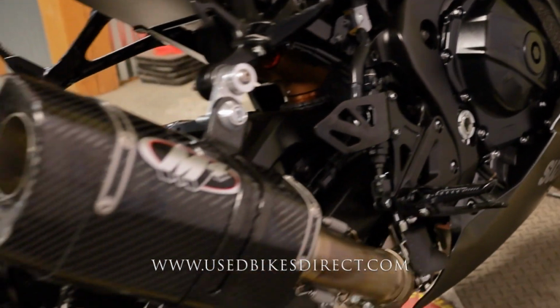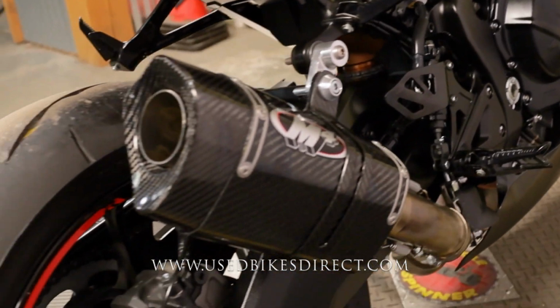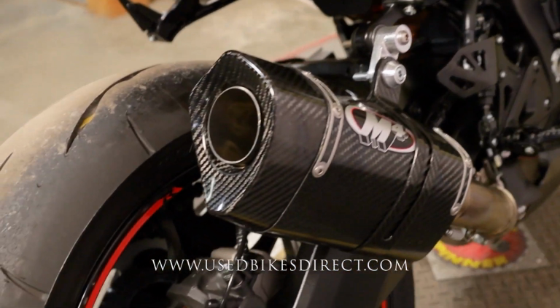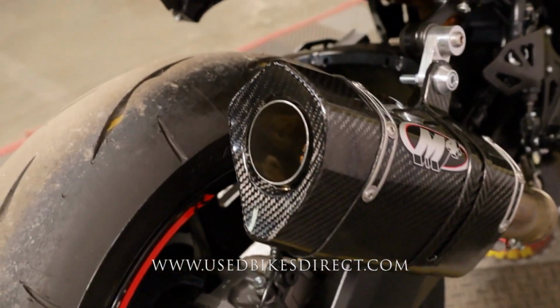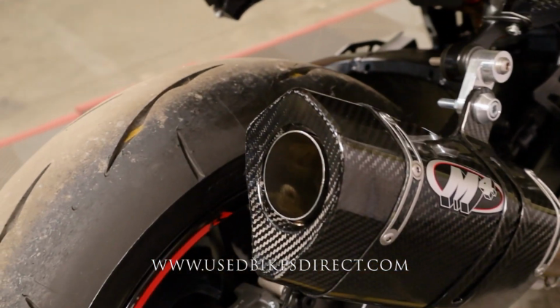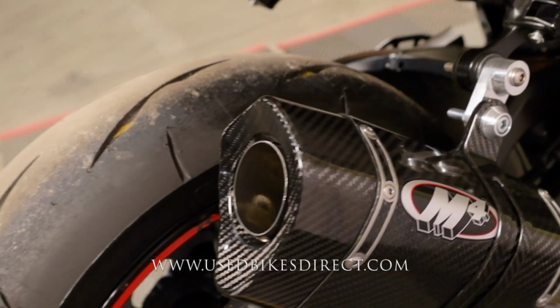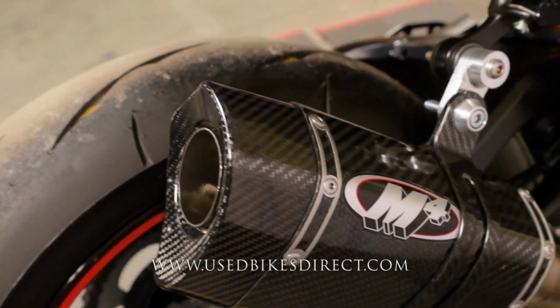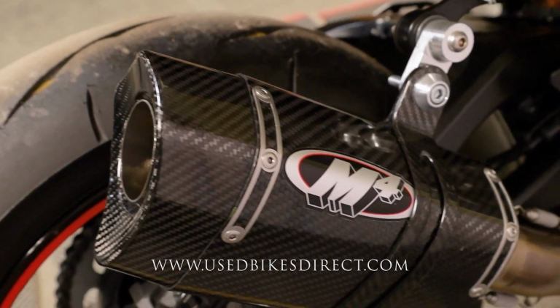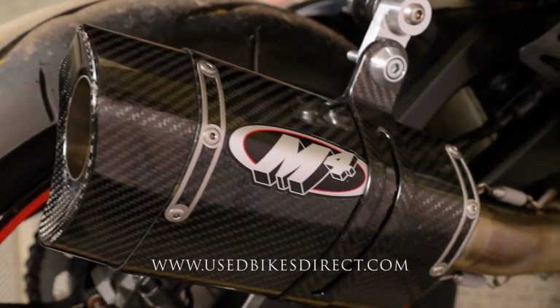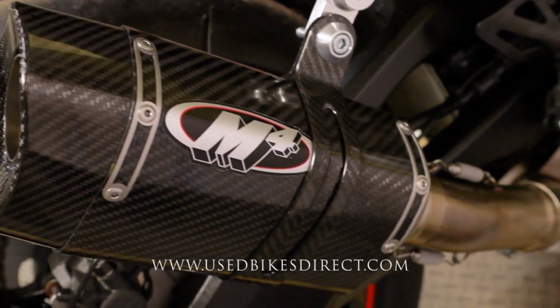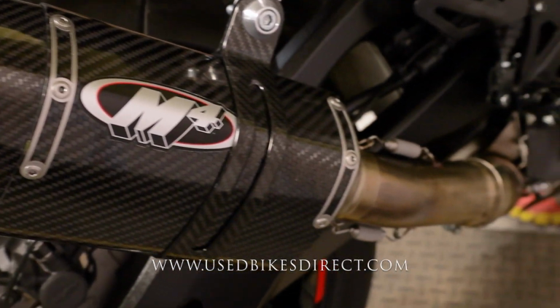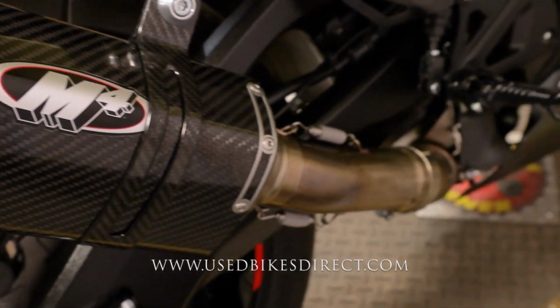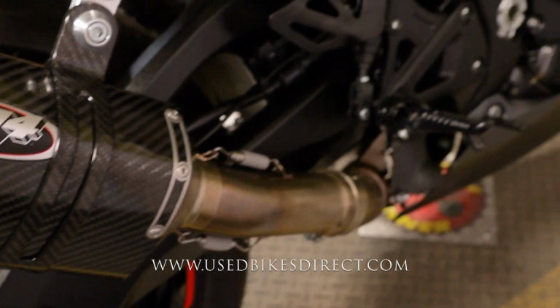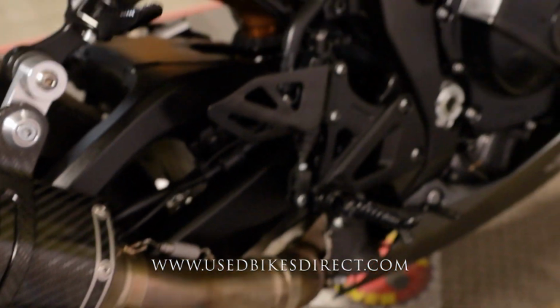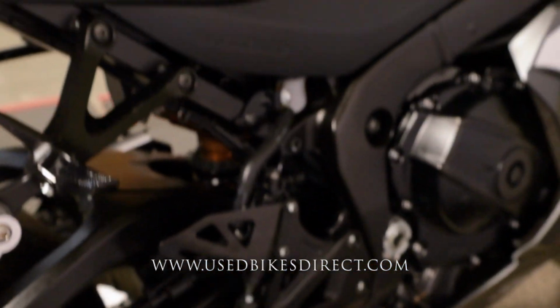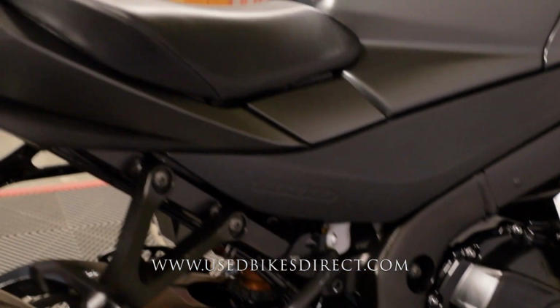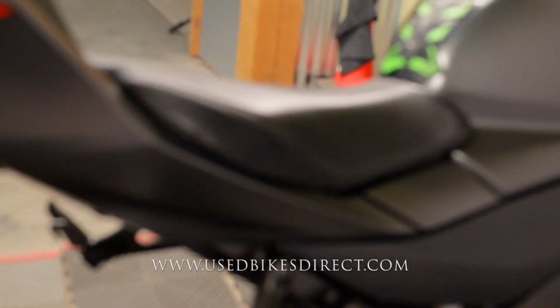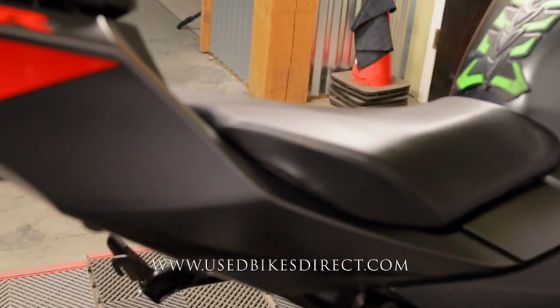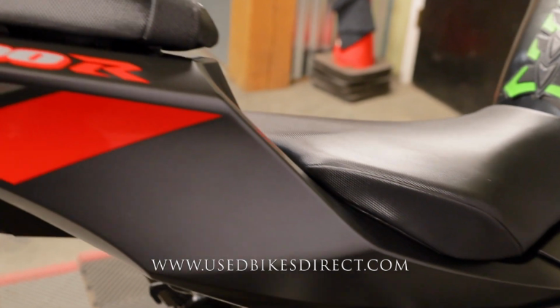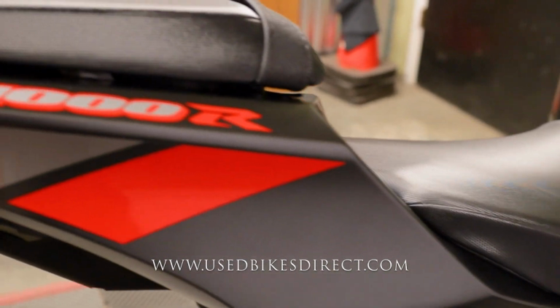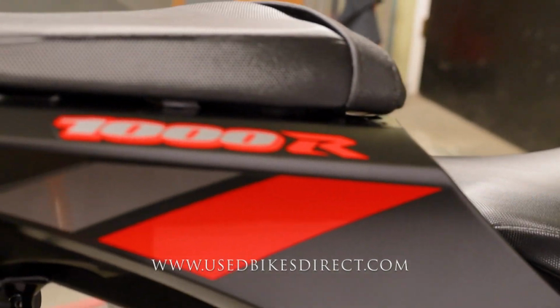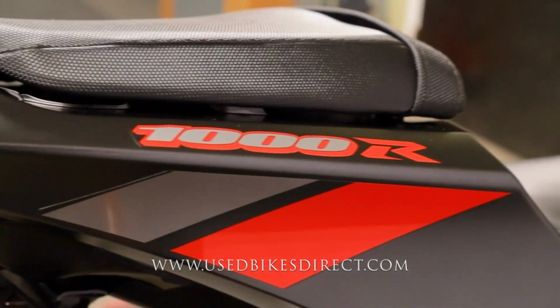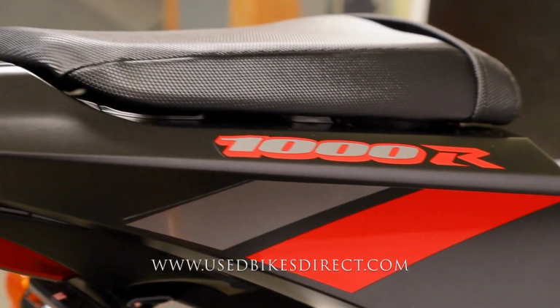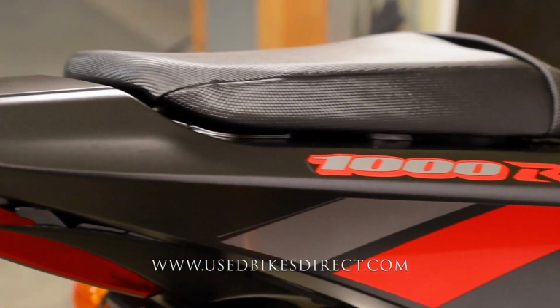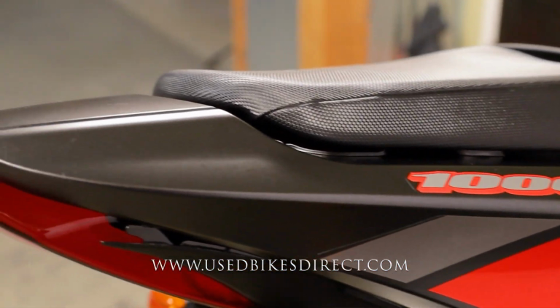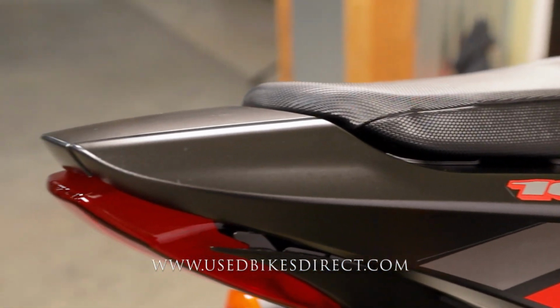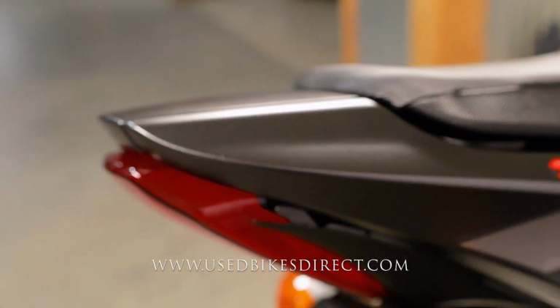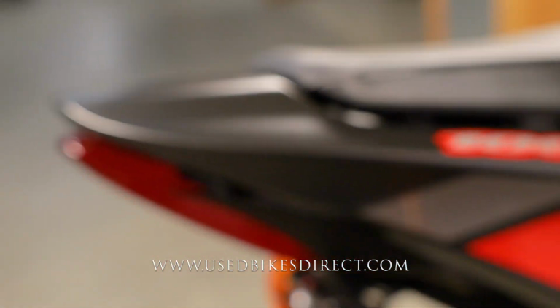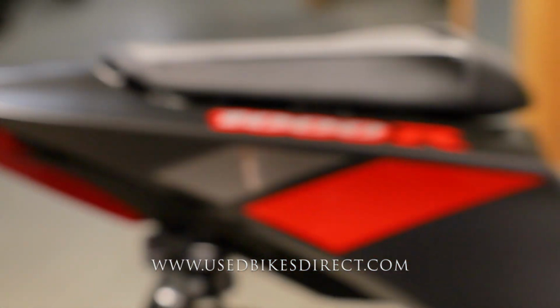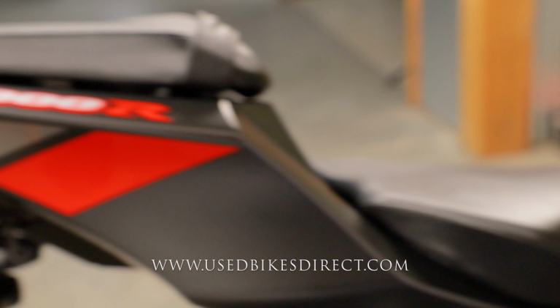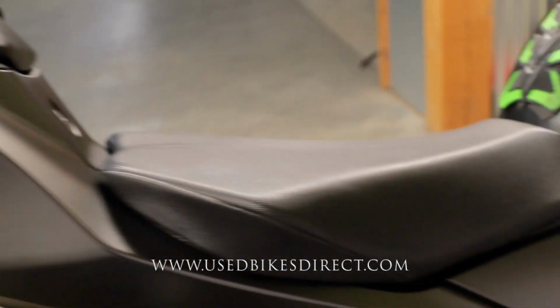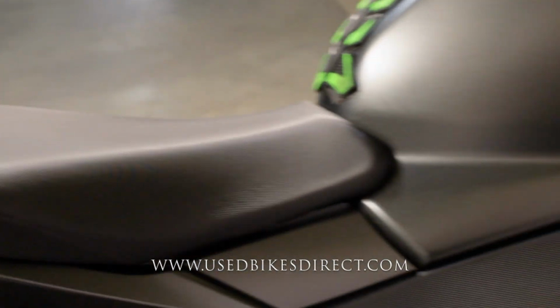Low mileage bike we're checking out today too, guys — only 835 miles. As you can see, it has an M4 exhaust which definitely gives a fantastic tone, so we'll give that a listen in a minute. Being the 1000R, it's going to have all the features you'd expect: the quick shifter, selectable ride modes, traction control — the works.